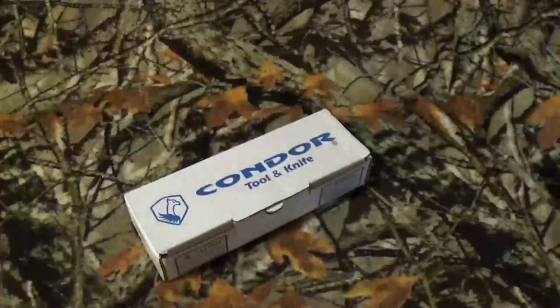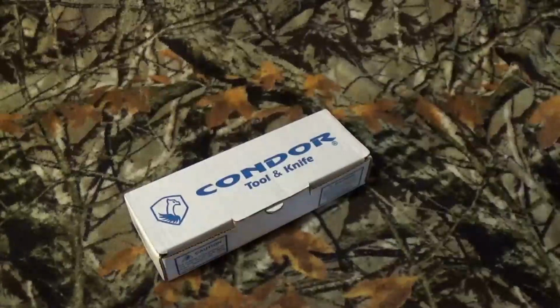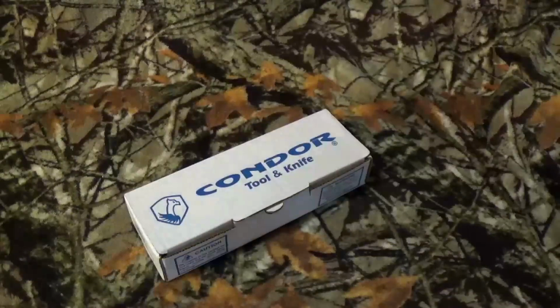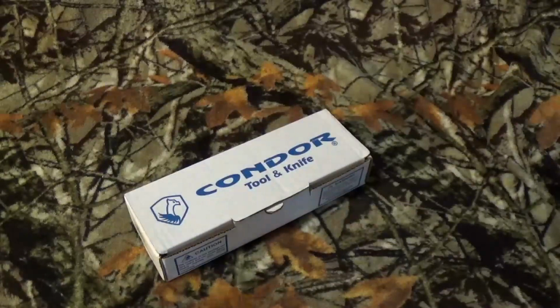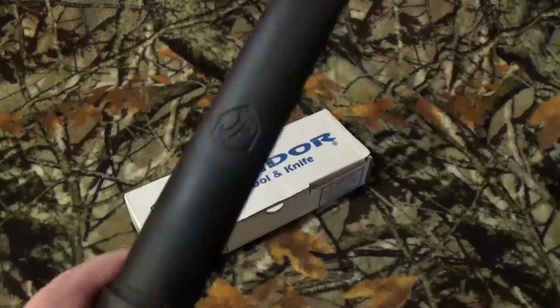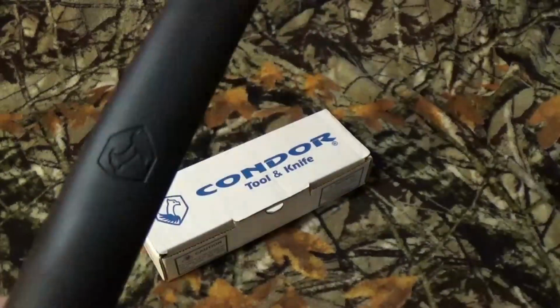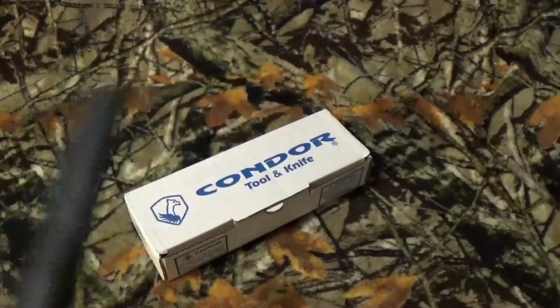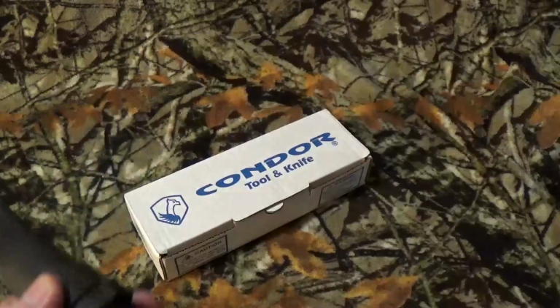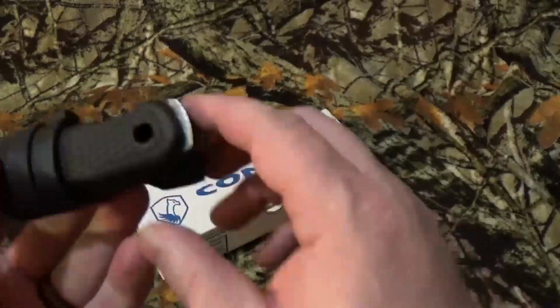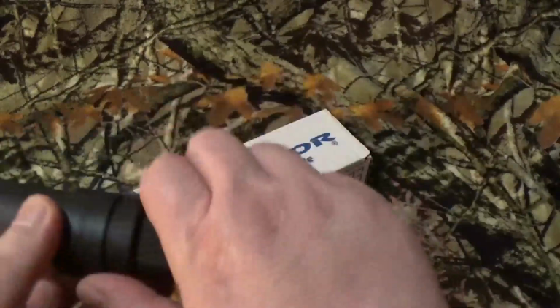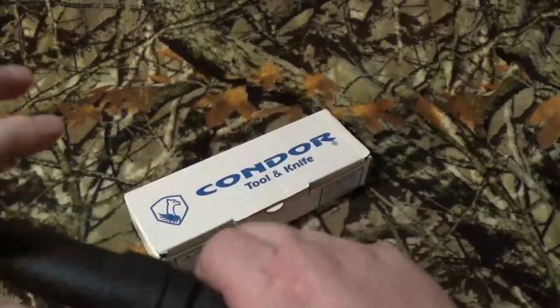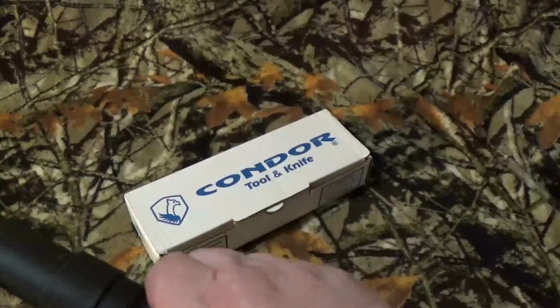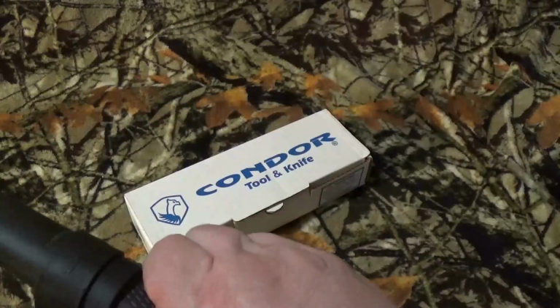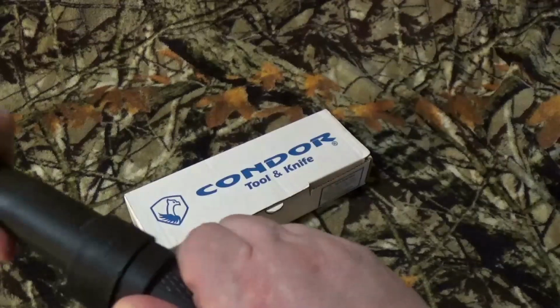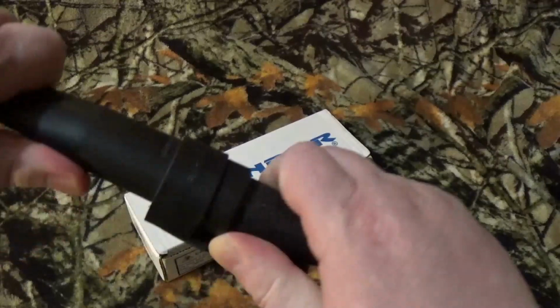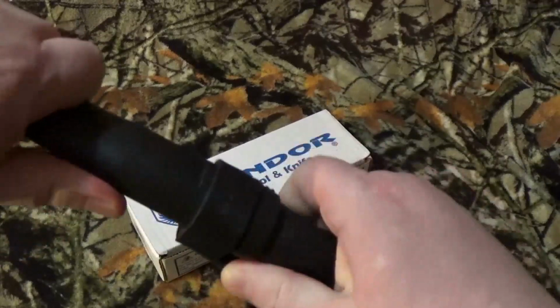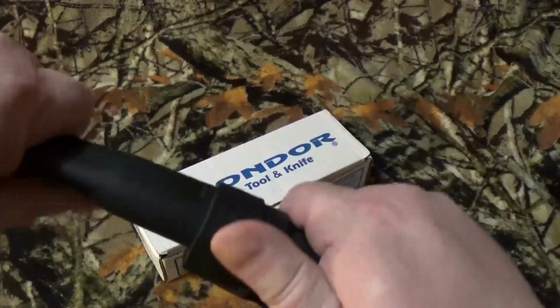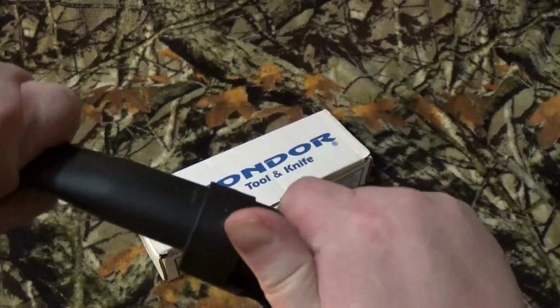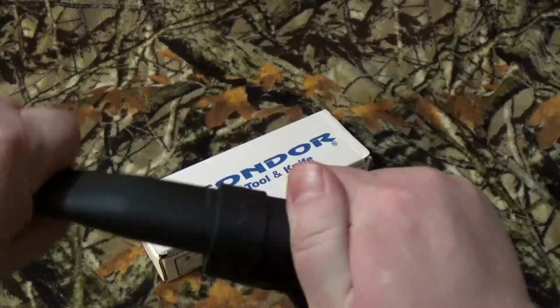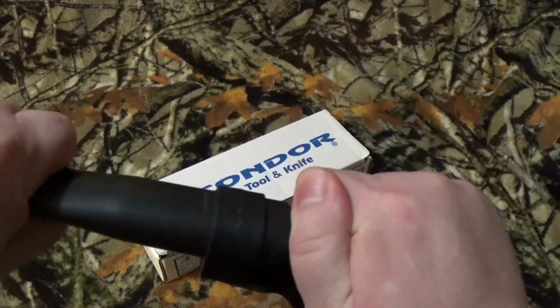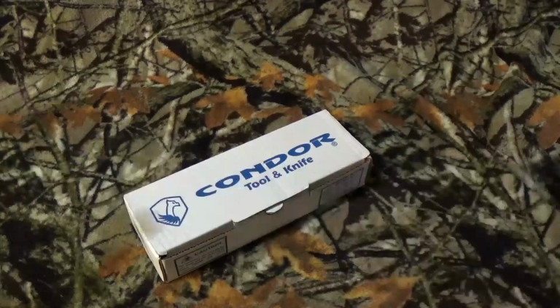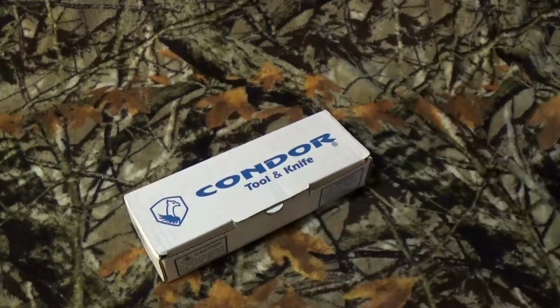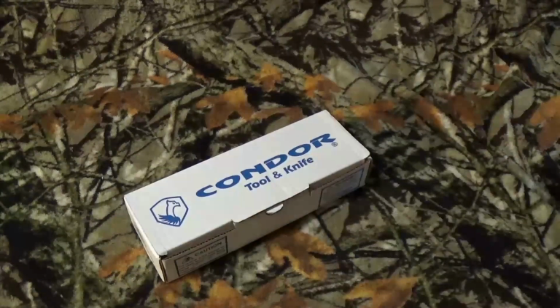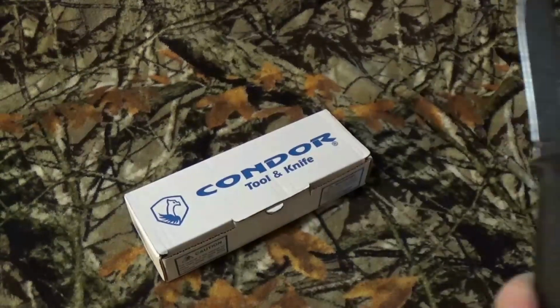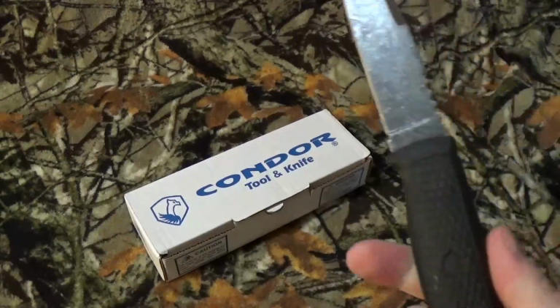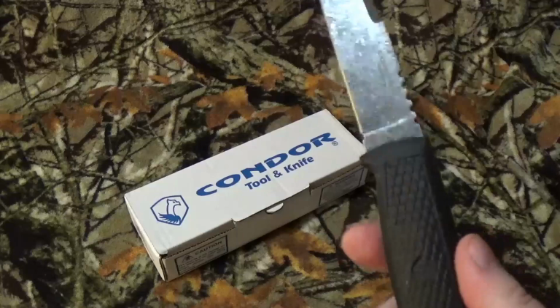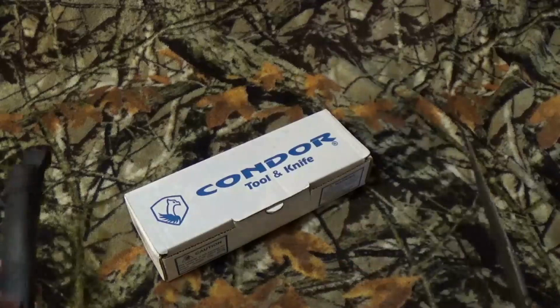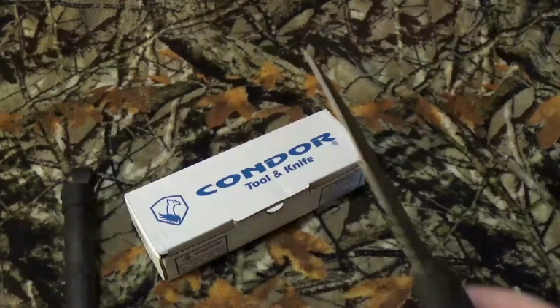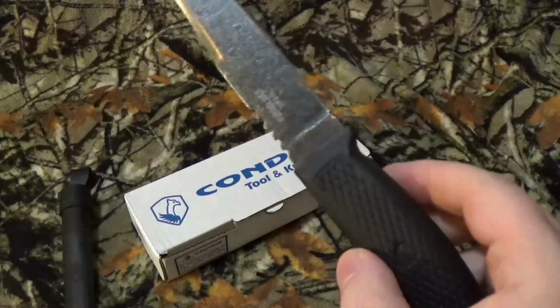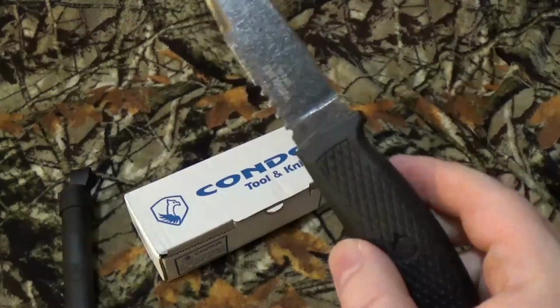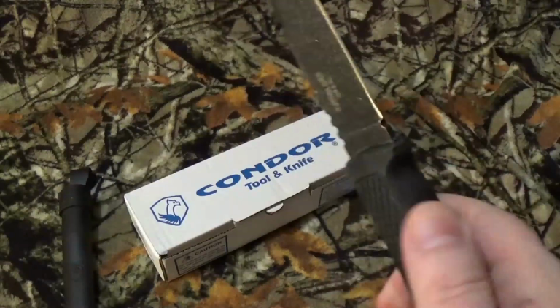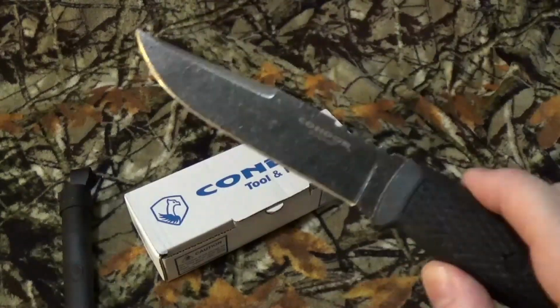Now according to Condor, this is a perfect companion knife to take with you into the field to complement the other fixed blade you may be carrying with you.